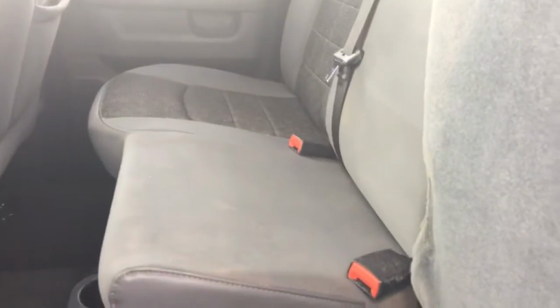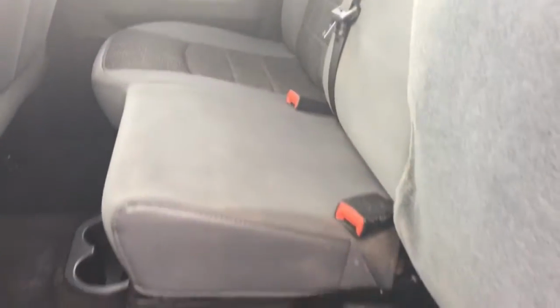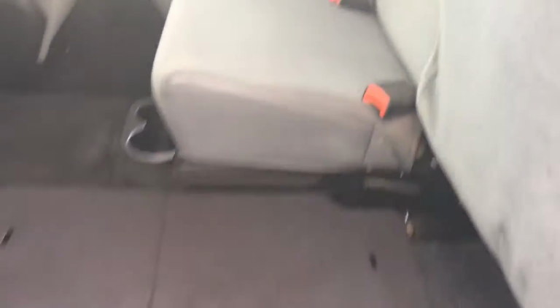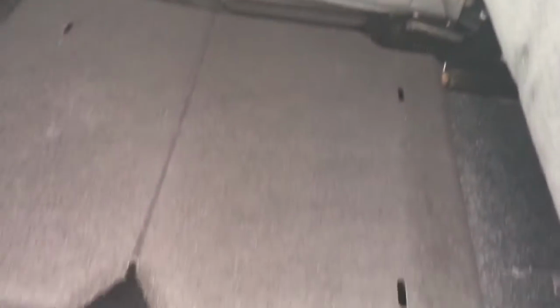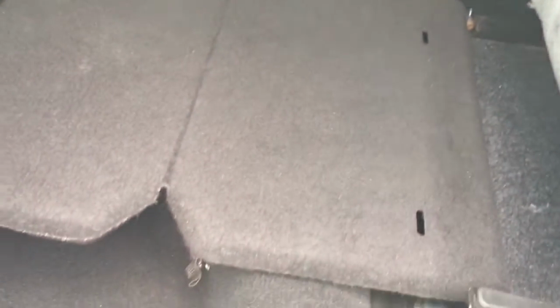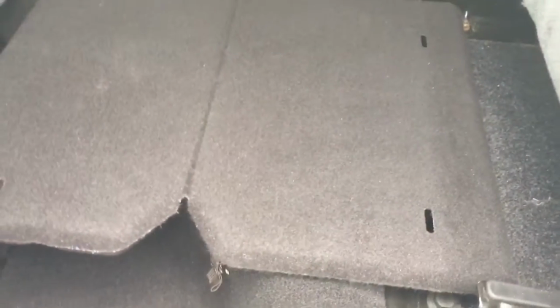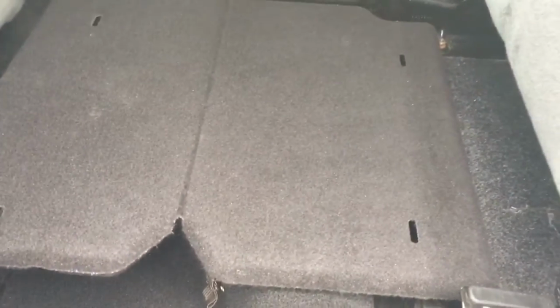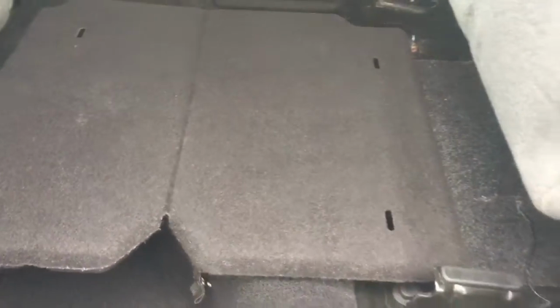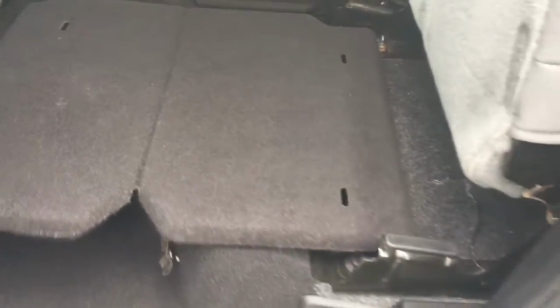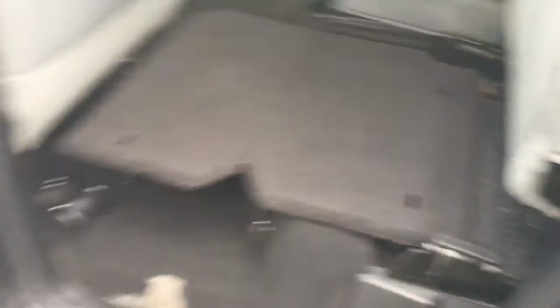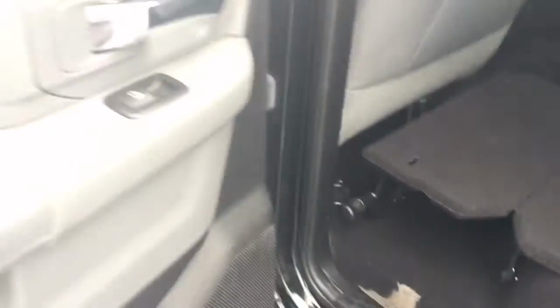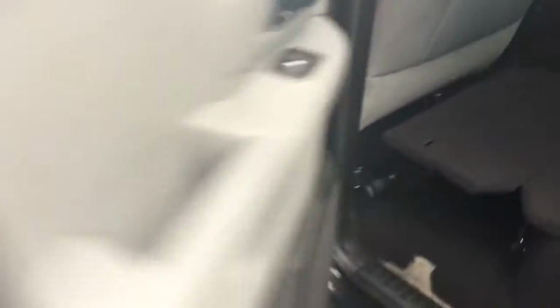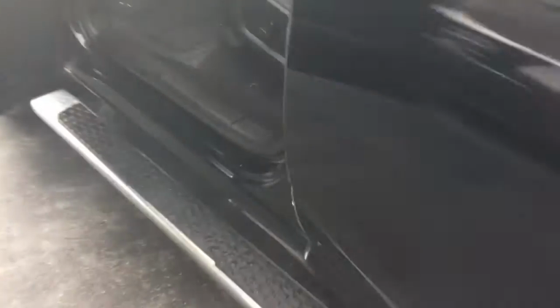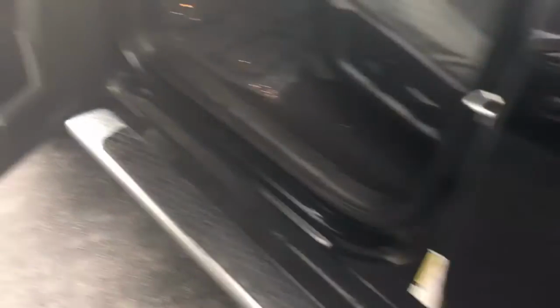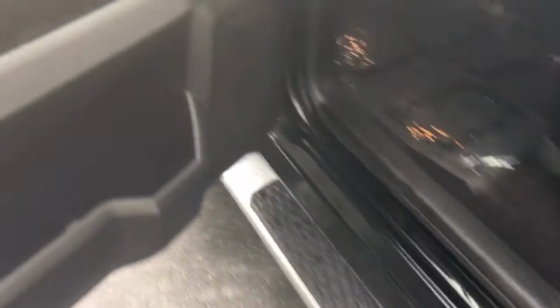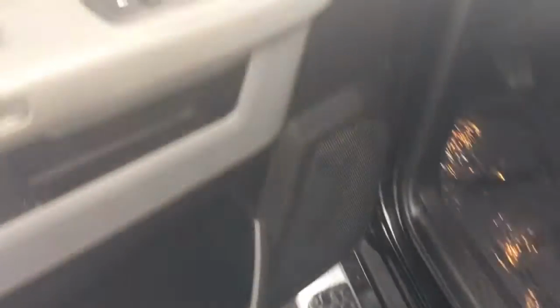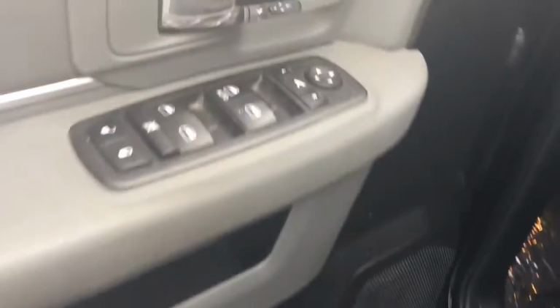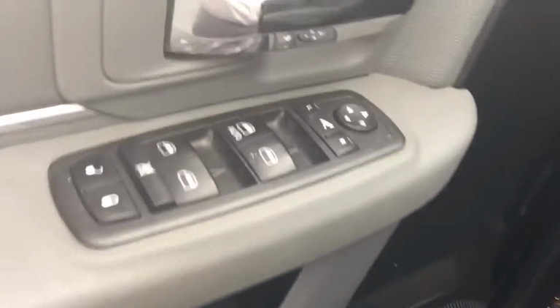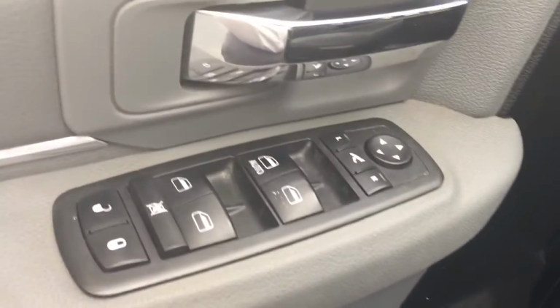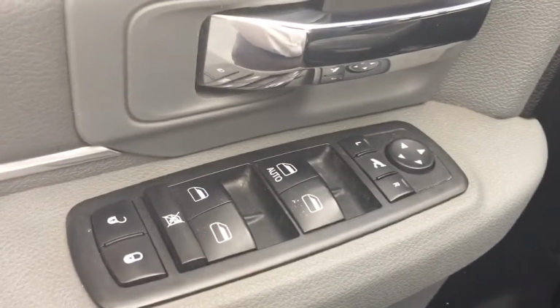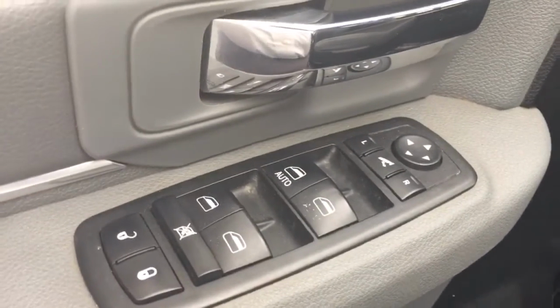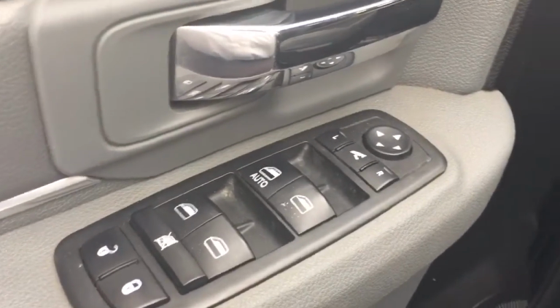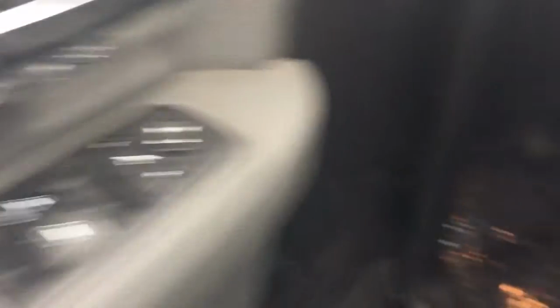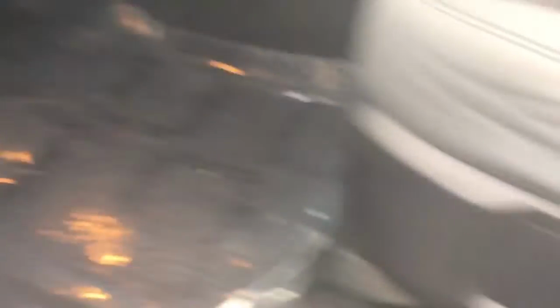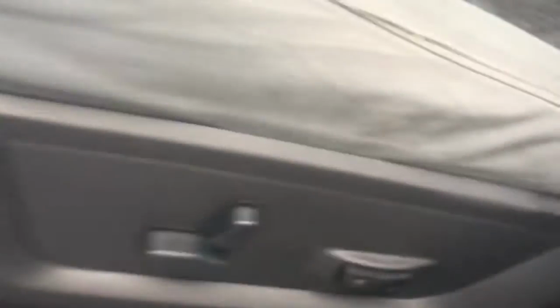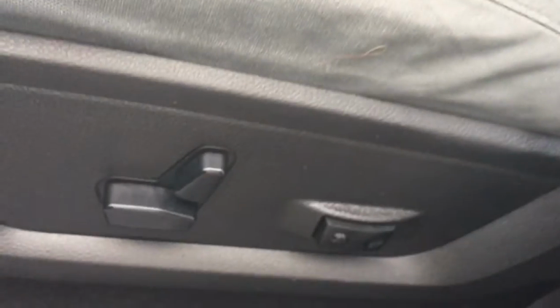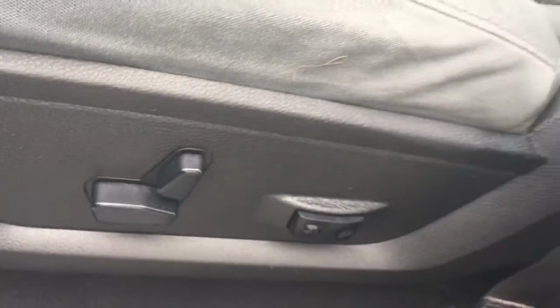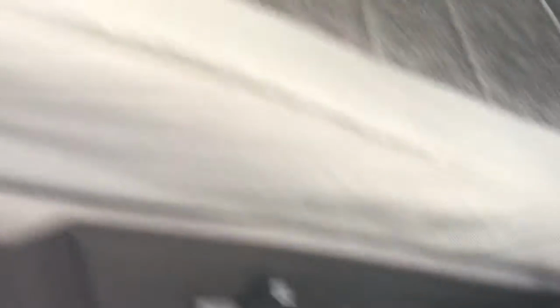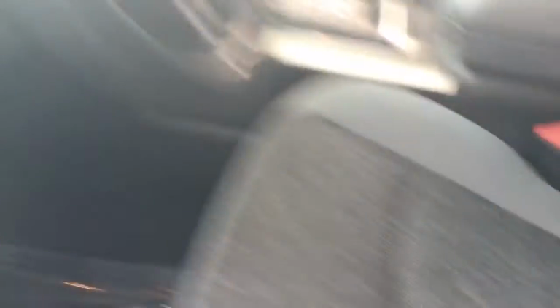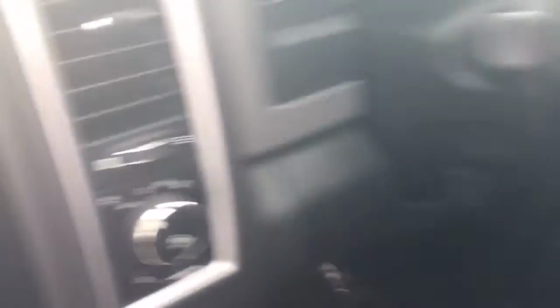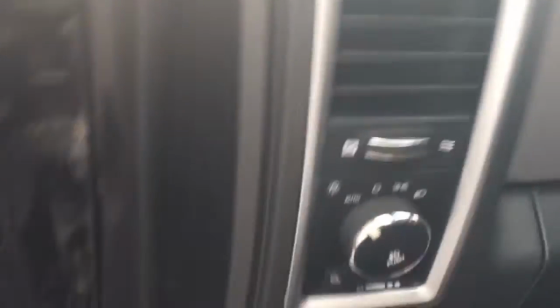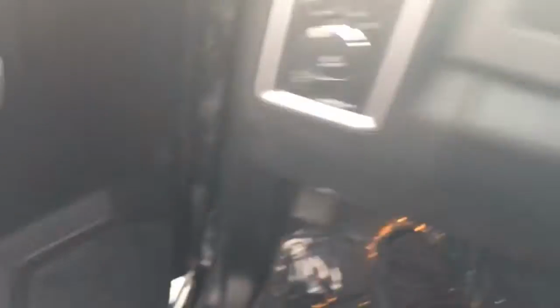The seats fold up and there's a platform there to put stuff in the back. It has power windows for the rear, power locks, power windows, power side view mirror, power driver seat, and automatic headlights.